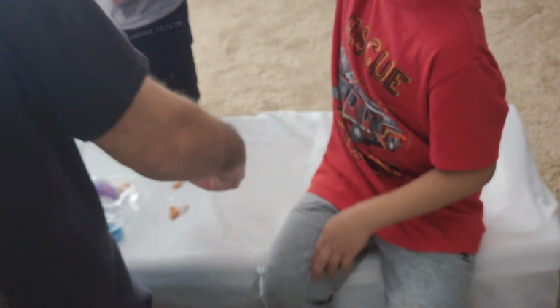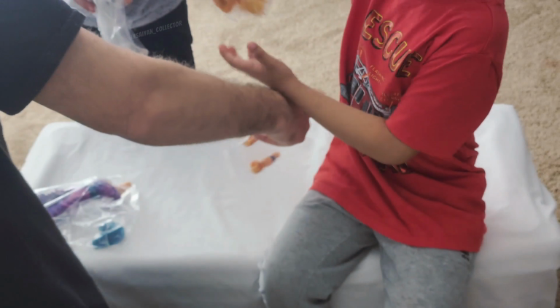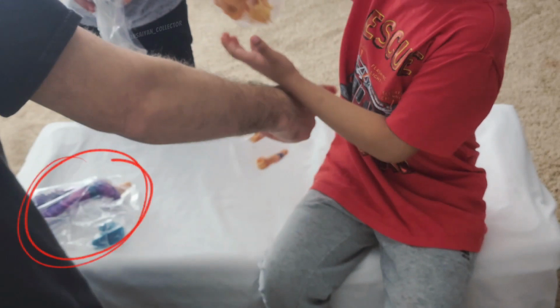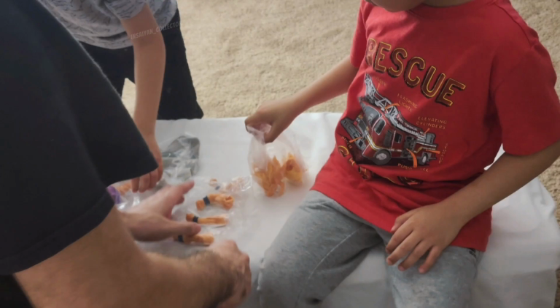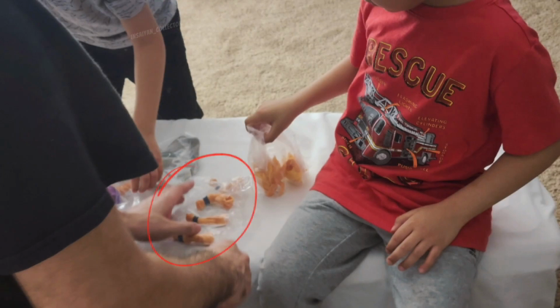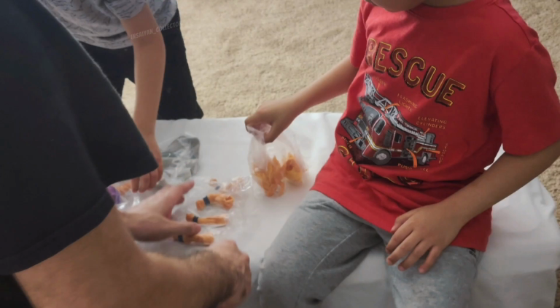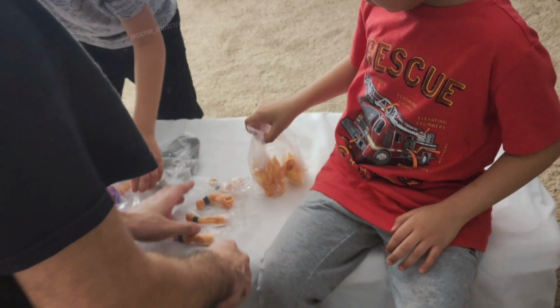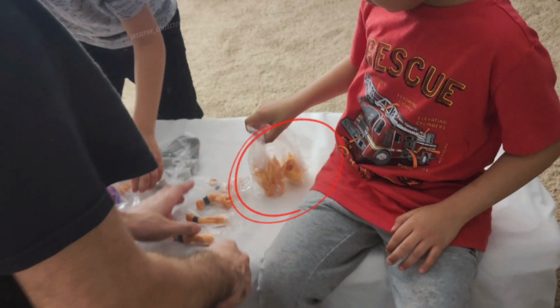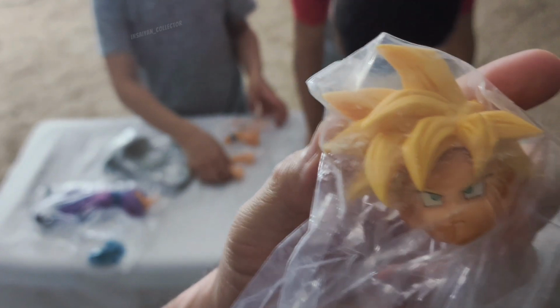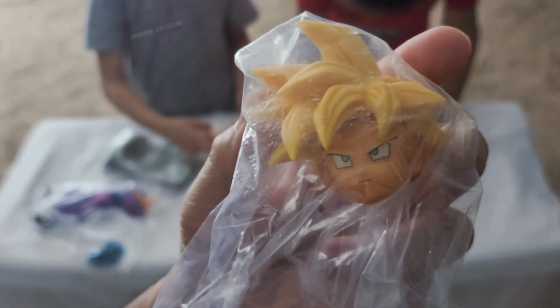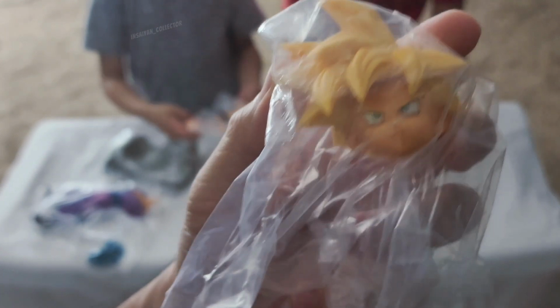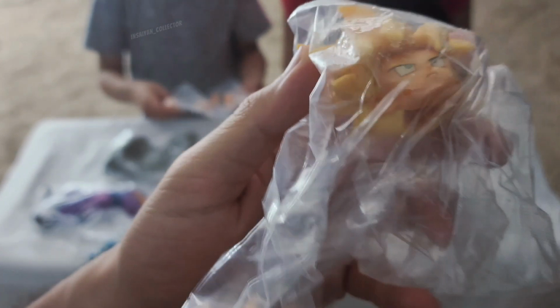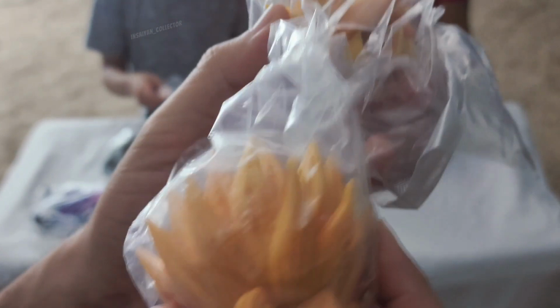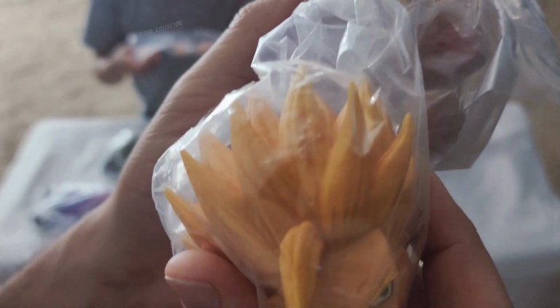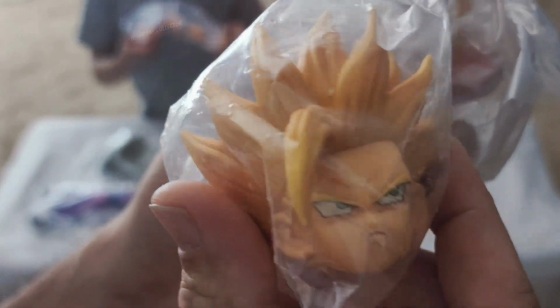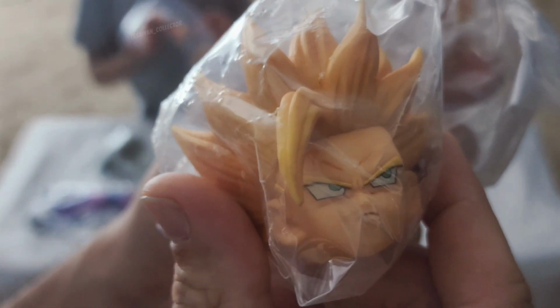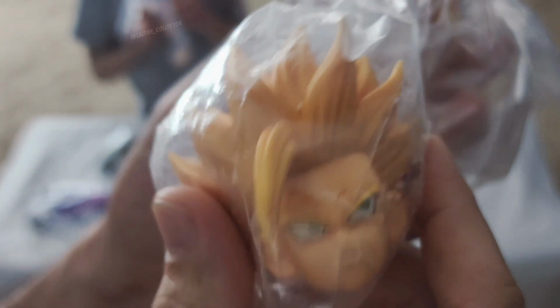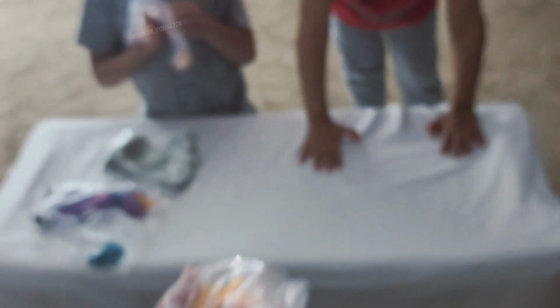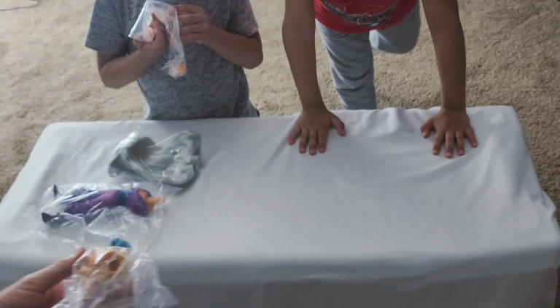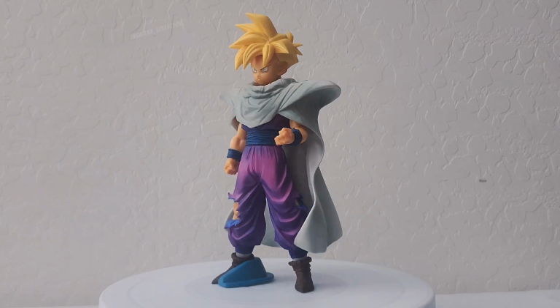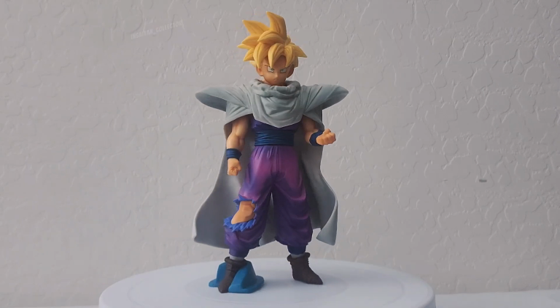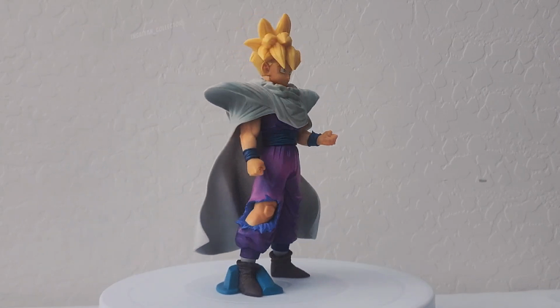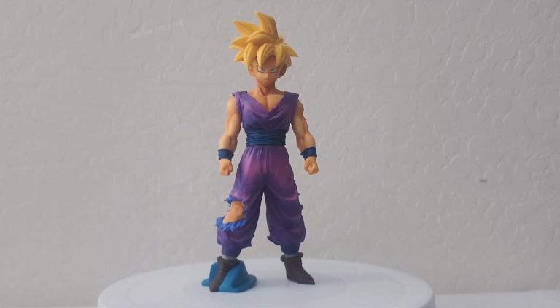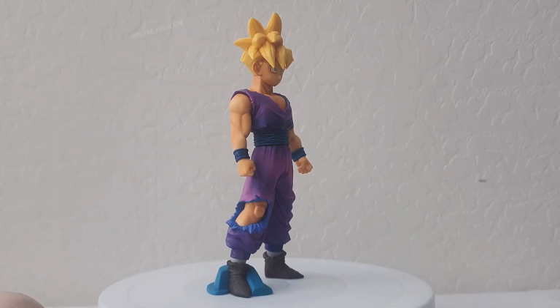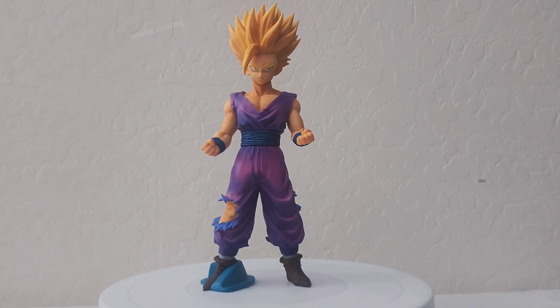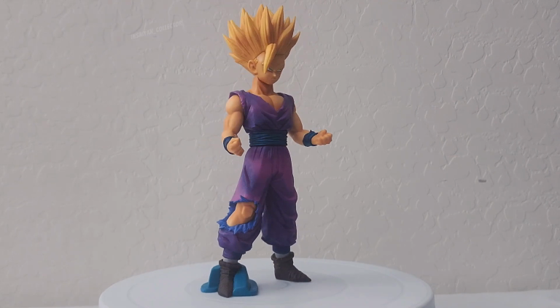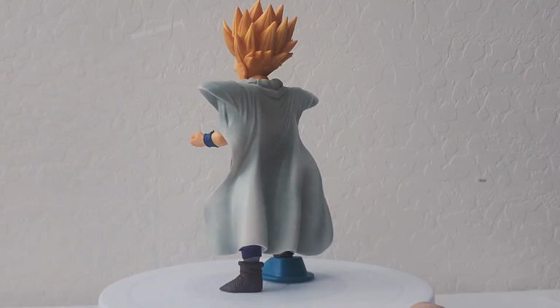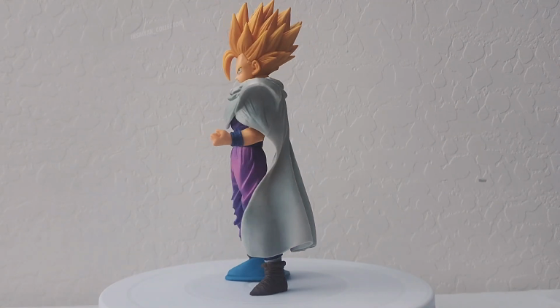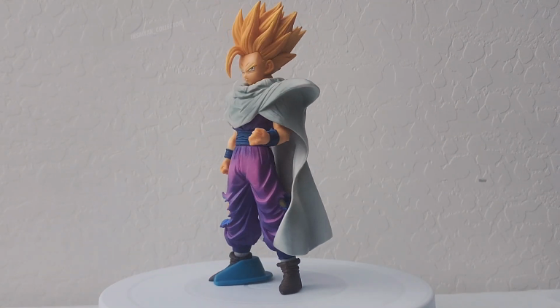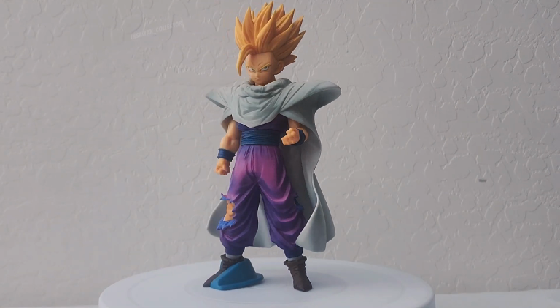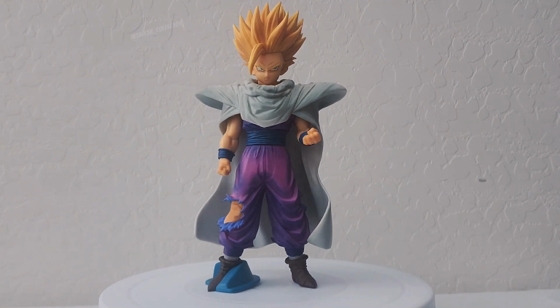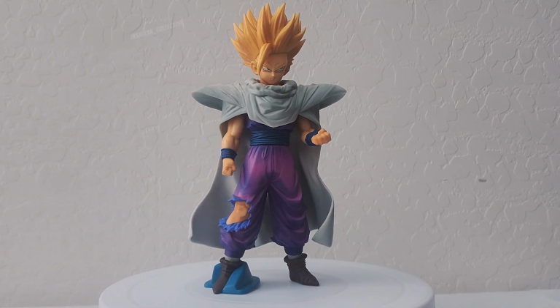As you can see here, here and here. This figure comes with two sets of heads, arms and Piccolo's cape. So you can recreate the Super Saiyan 1 to Super Saiyan 2 transformation, as well as mix and match if you want.